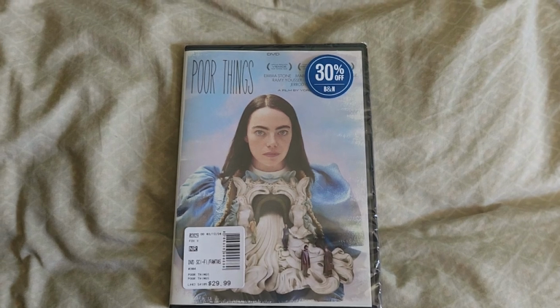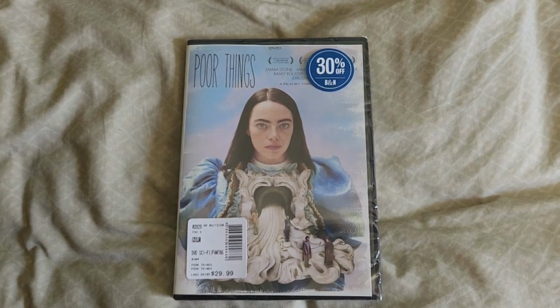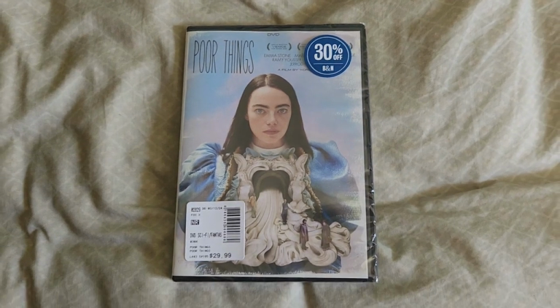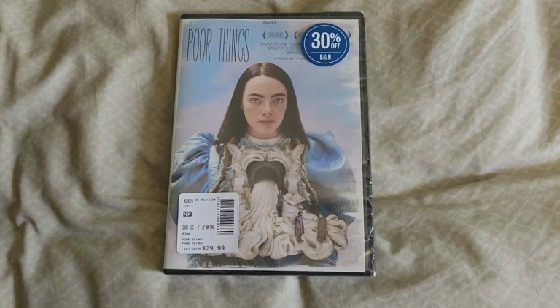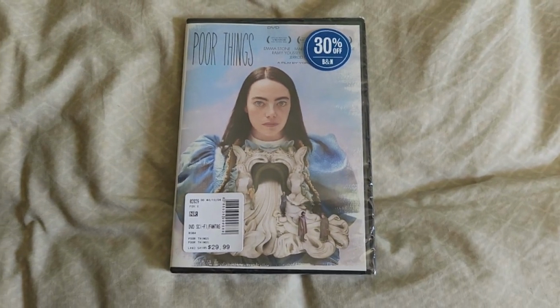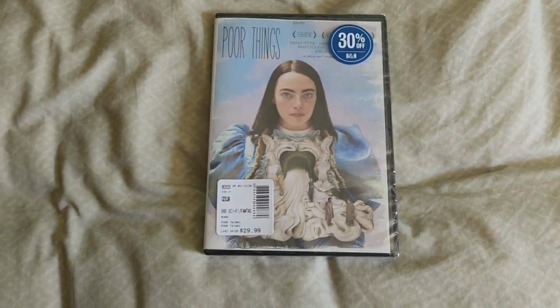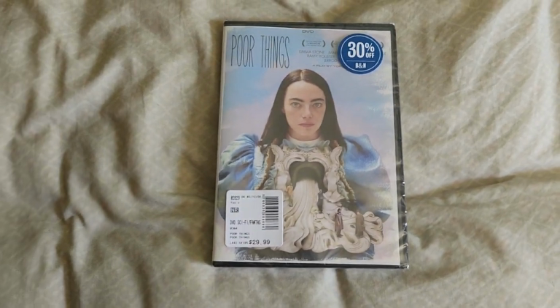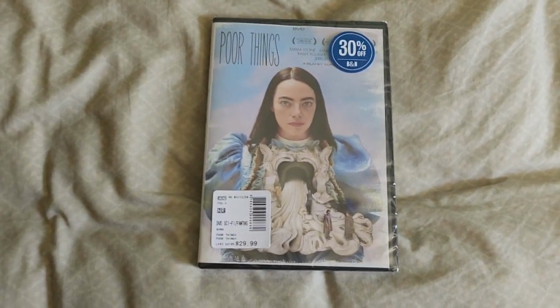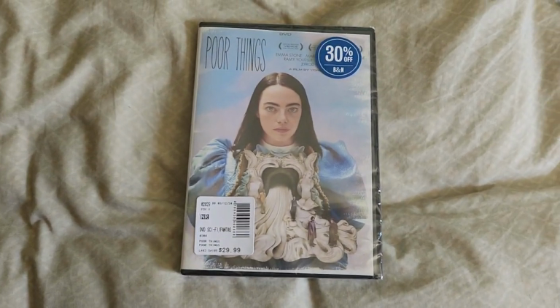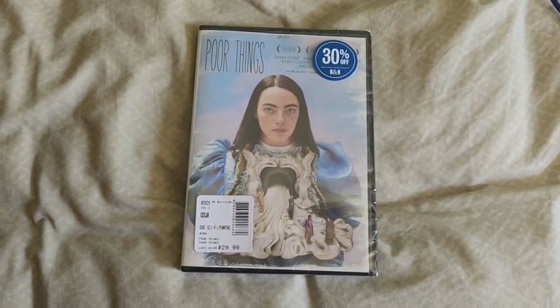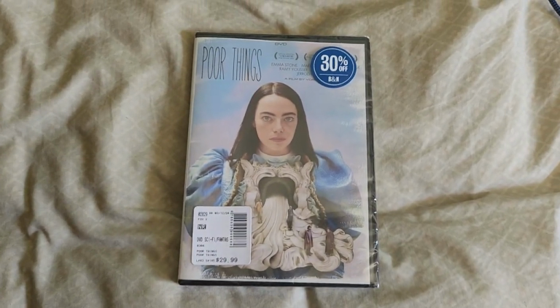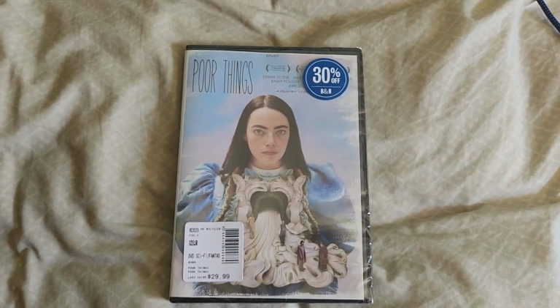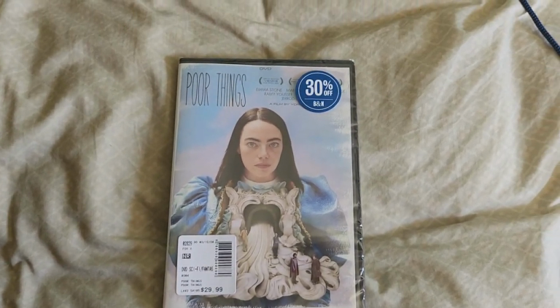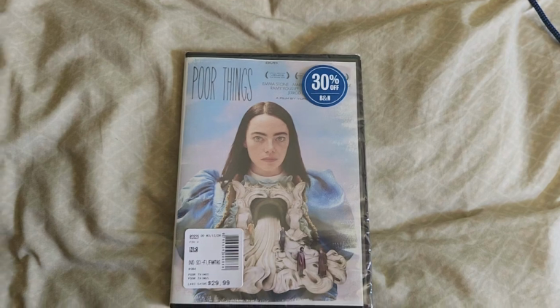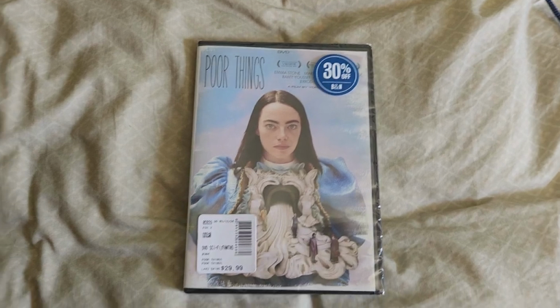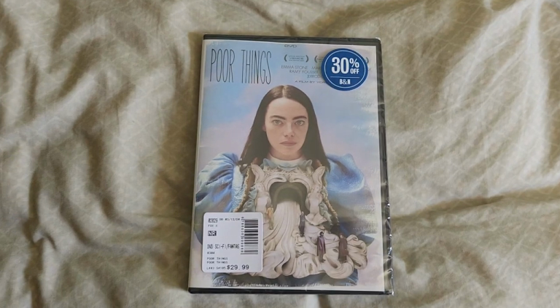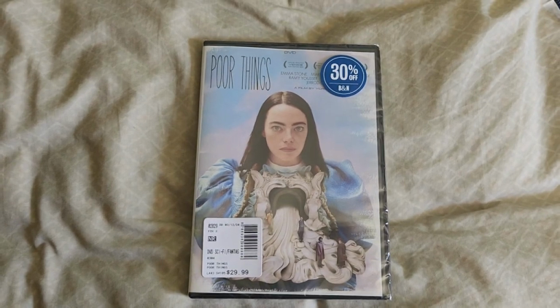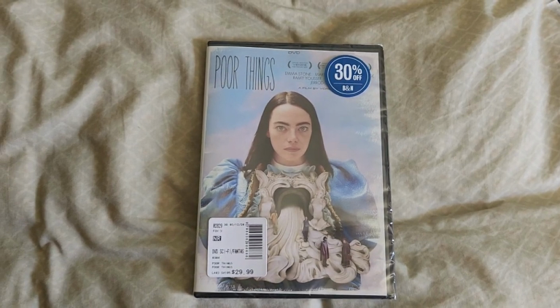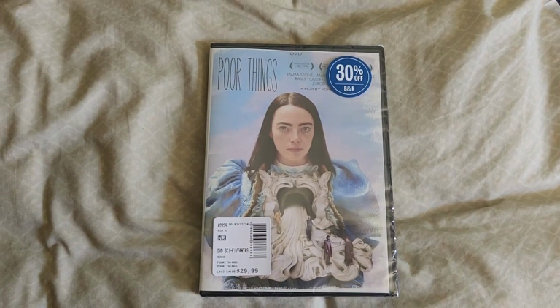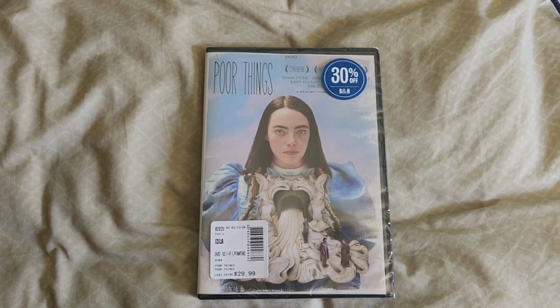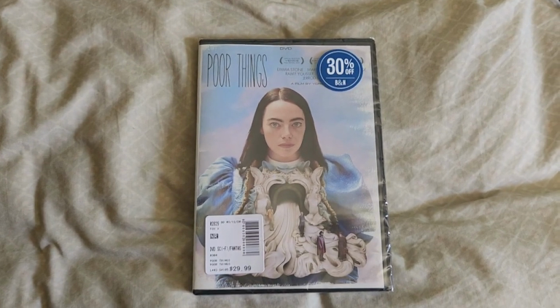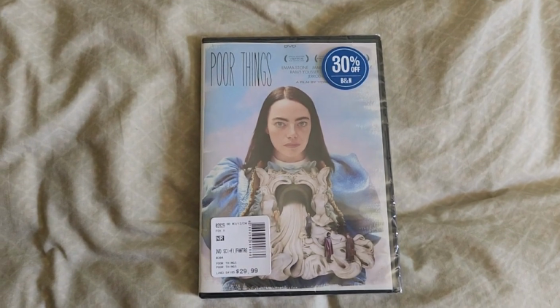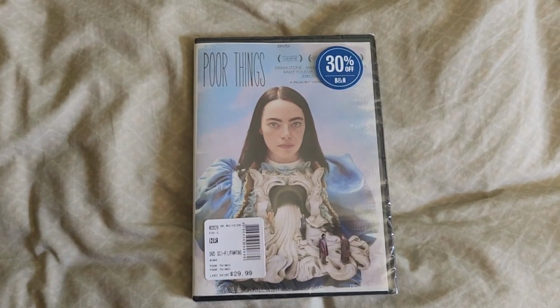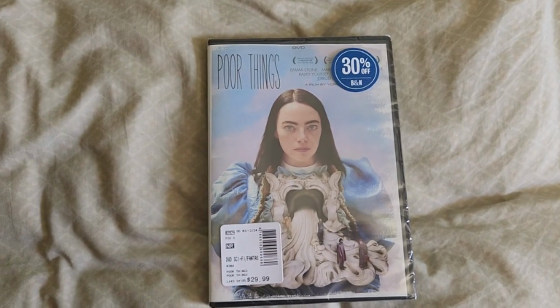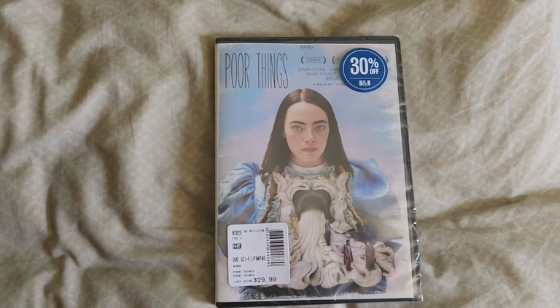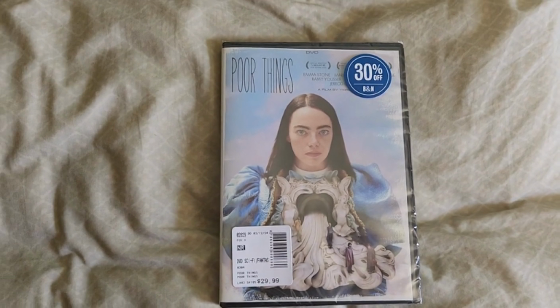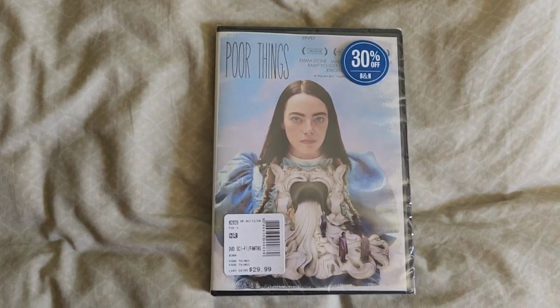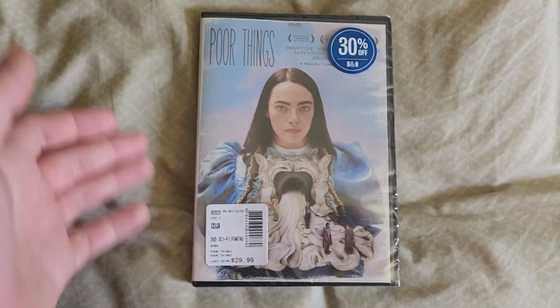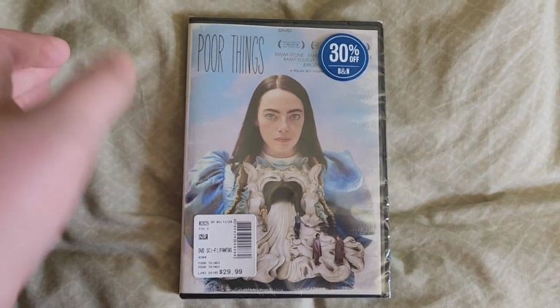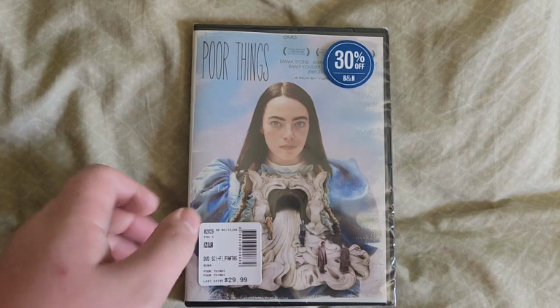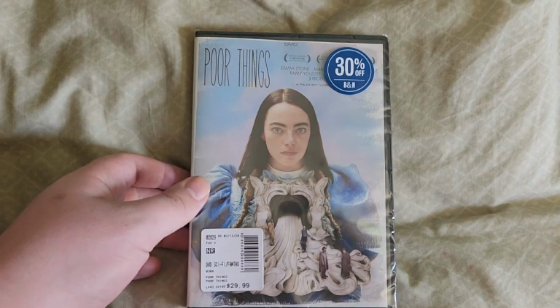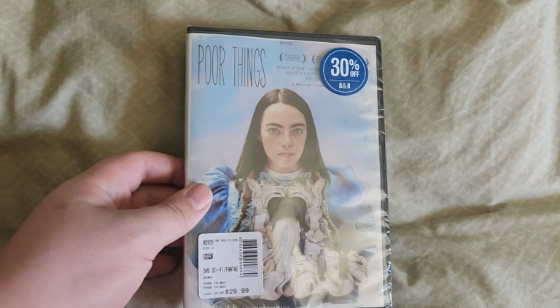Hello guys, I just went to see the movie Shrek in theaters because Regal had like a $2 movie event to see it. And at the same time, I went to Barnes & Noble and I picked this movie up.